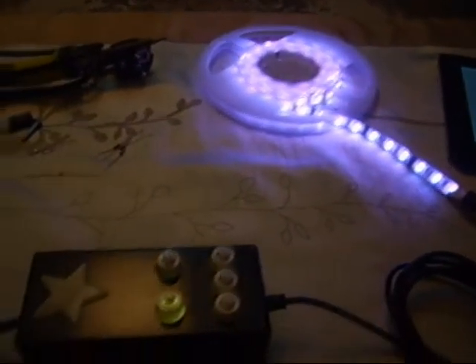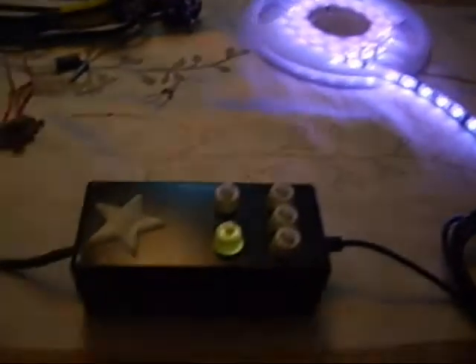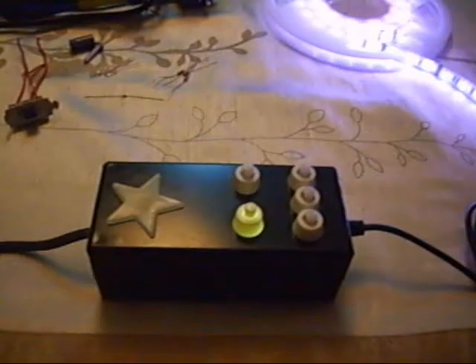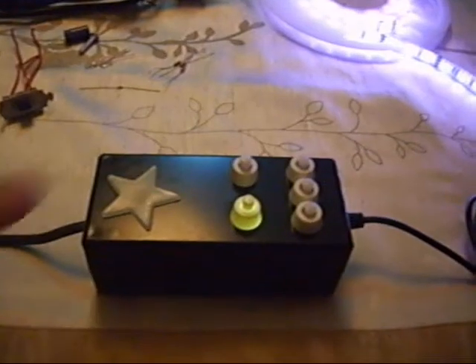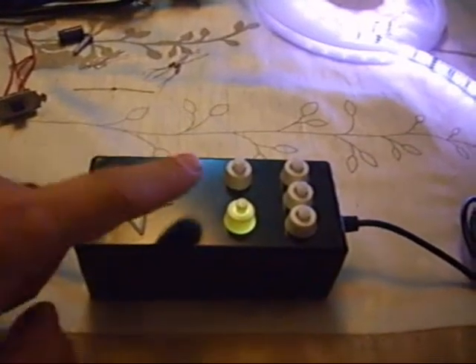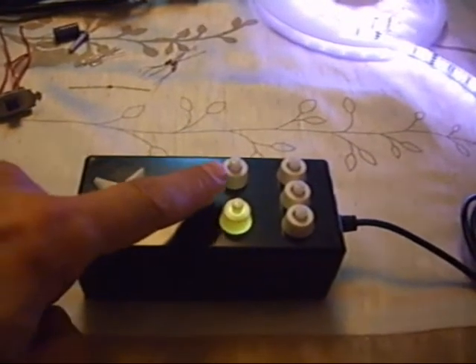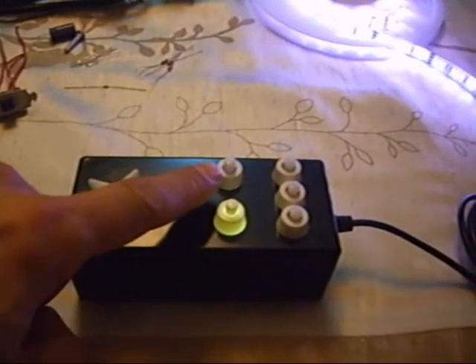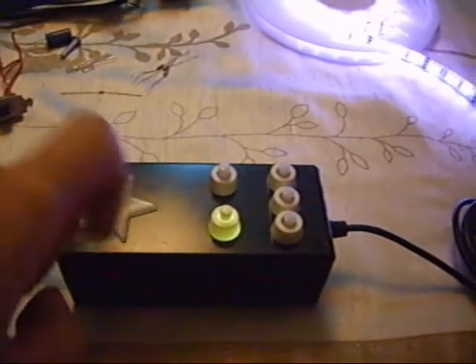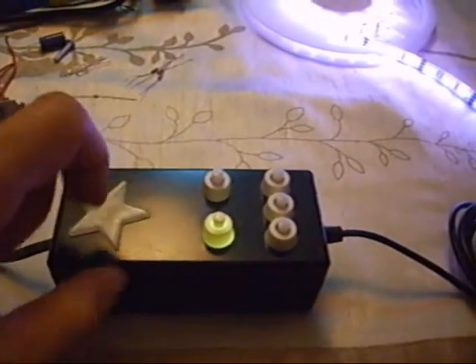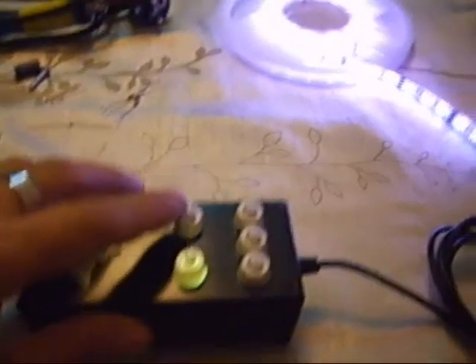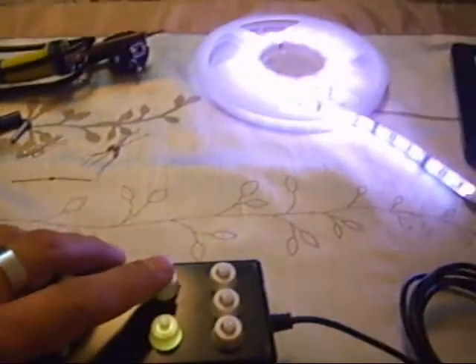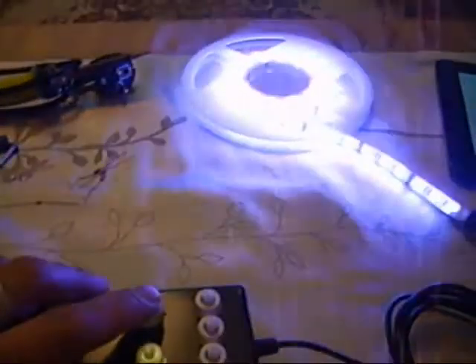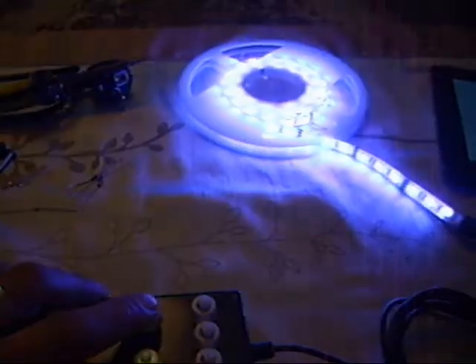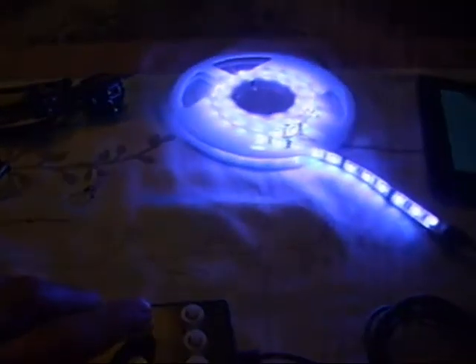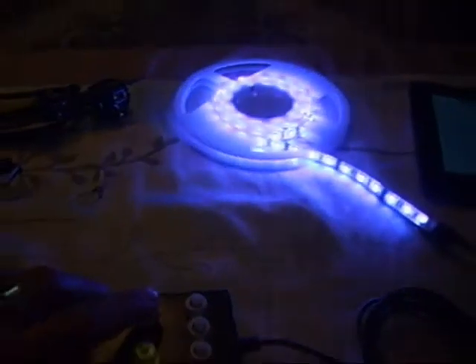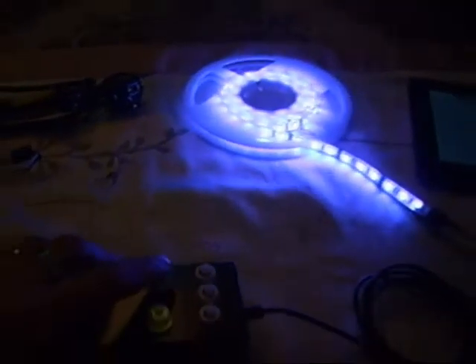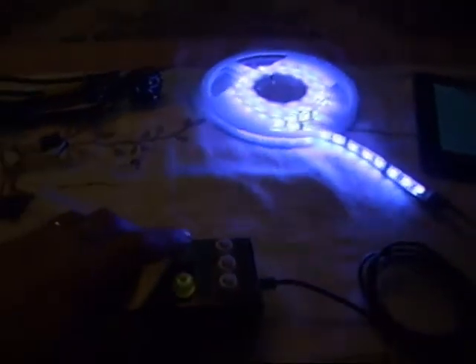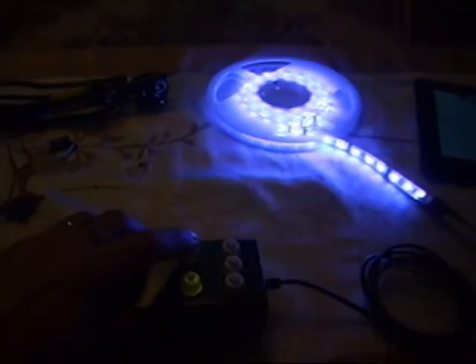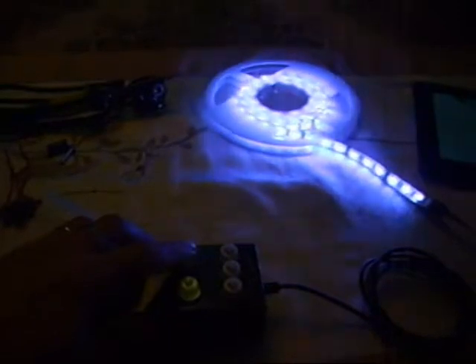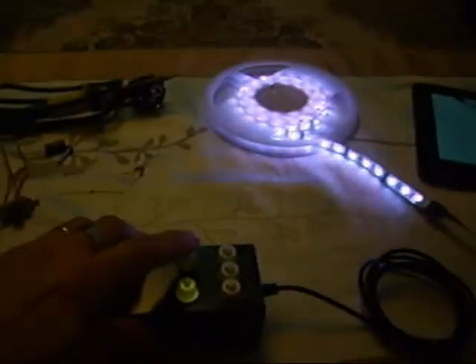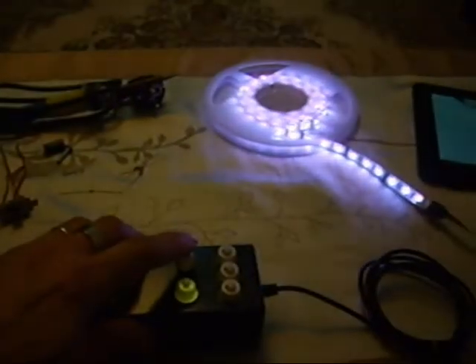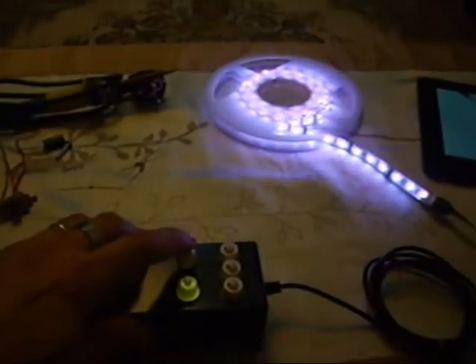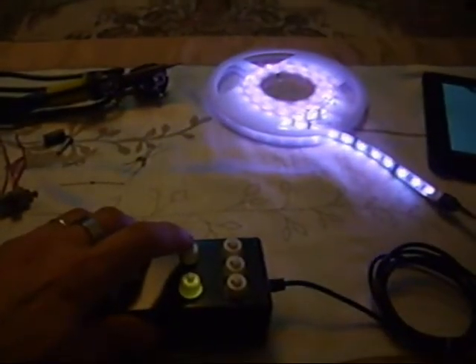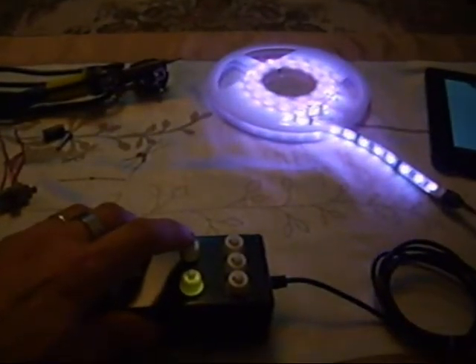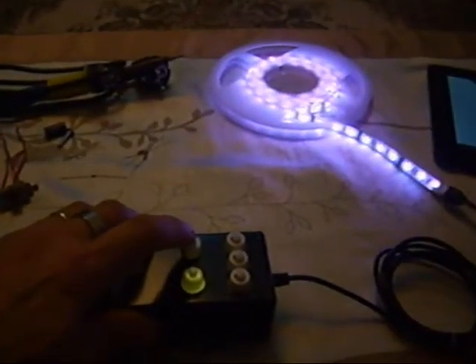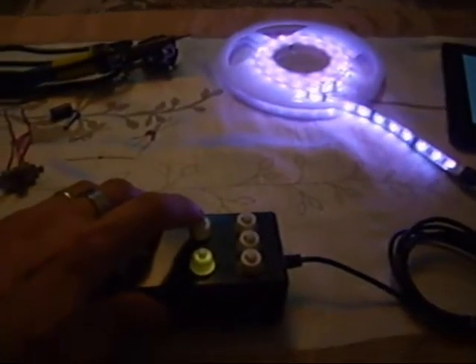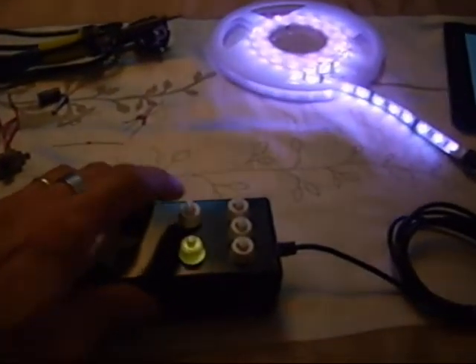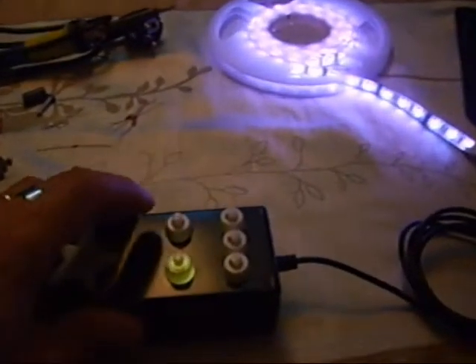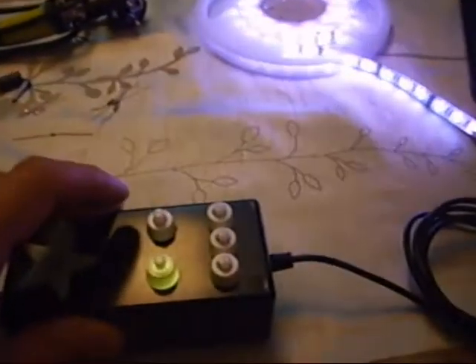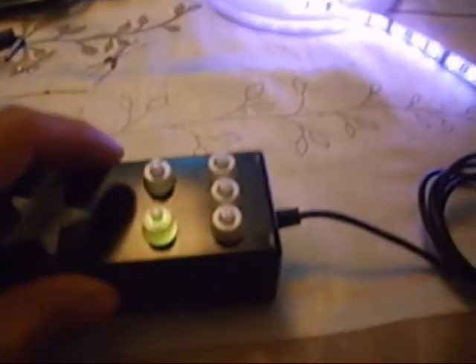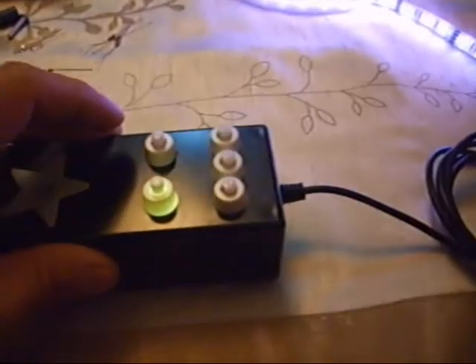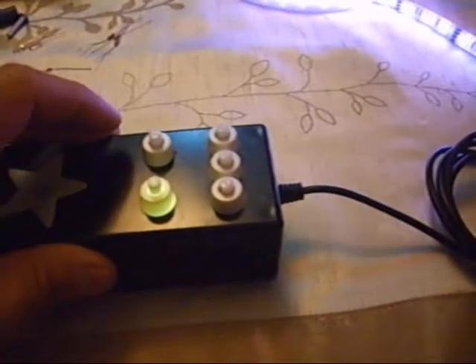I have an optional switch for dimming. This is the high level and this is the low level — something like half of the voltage.